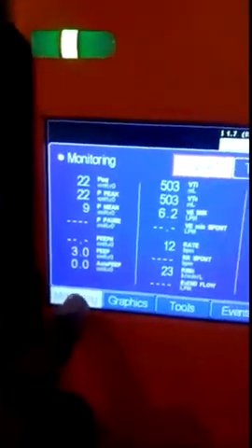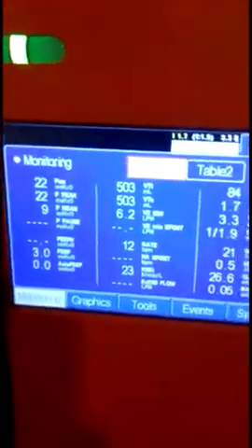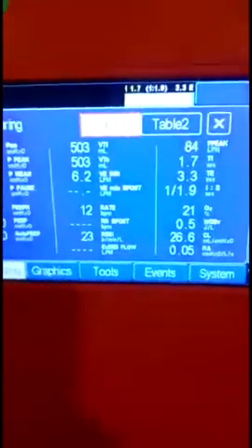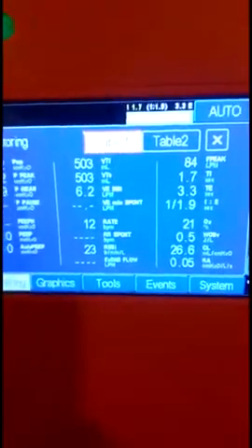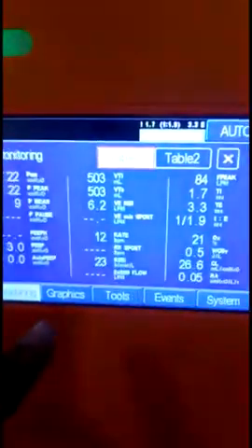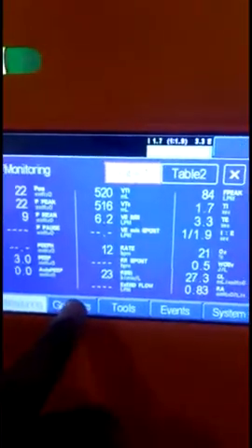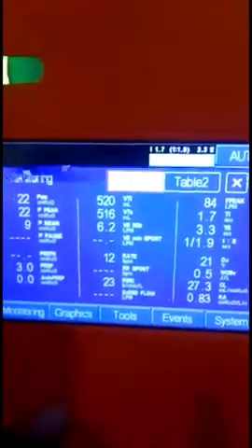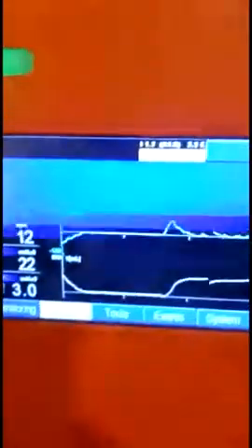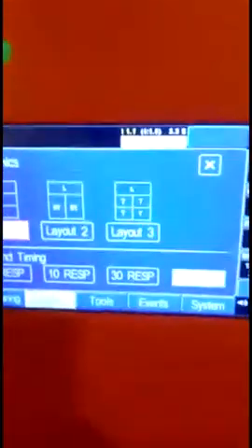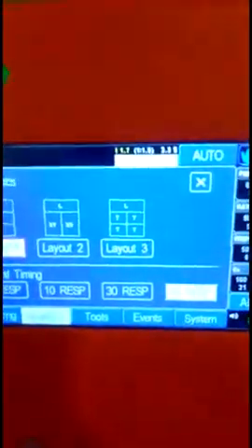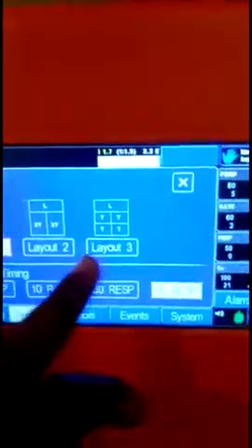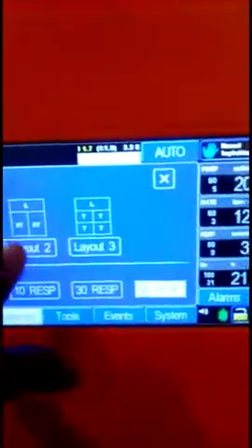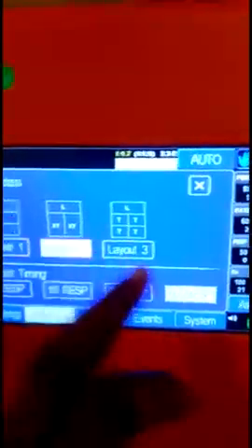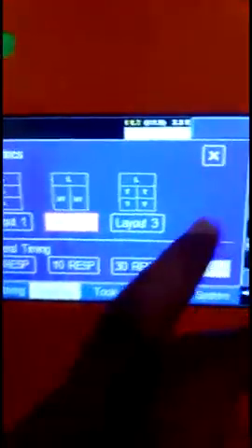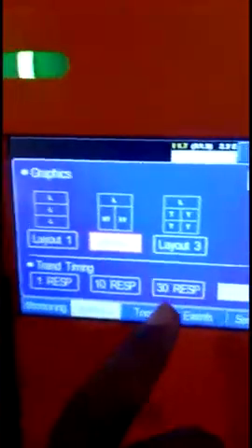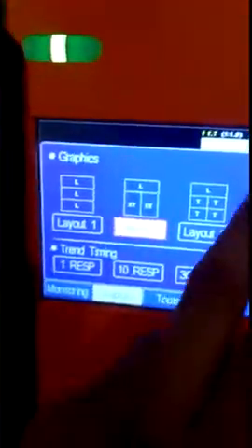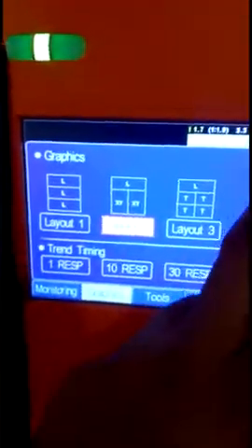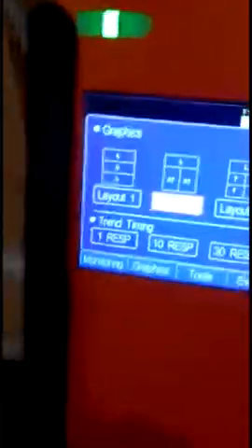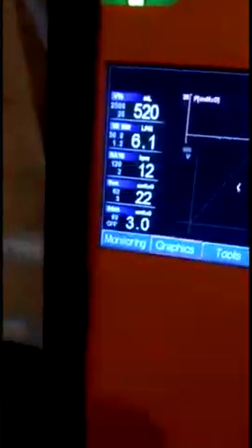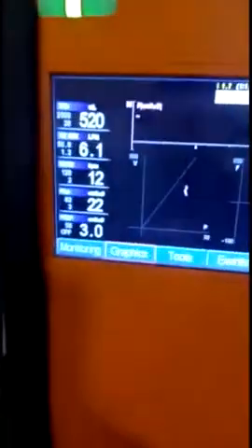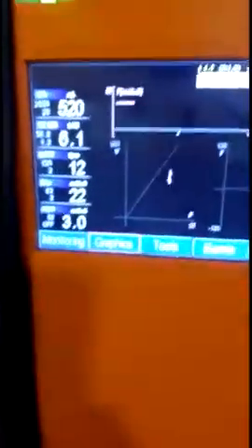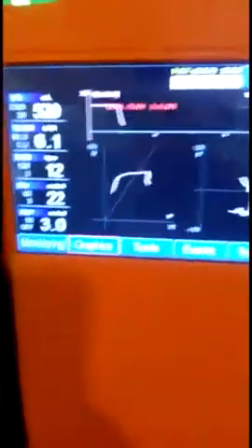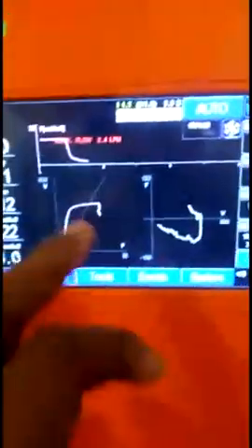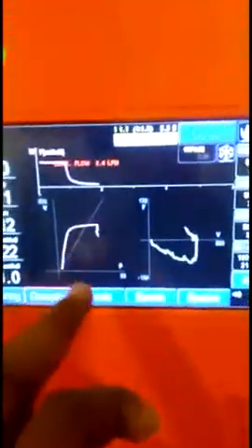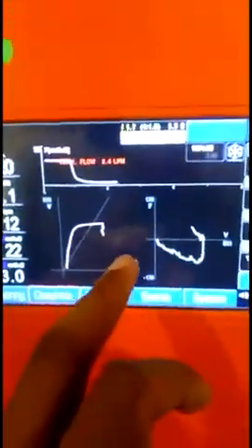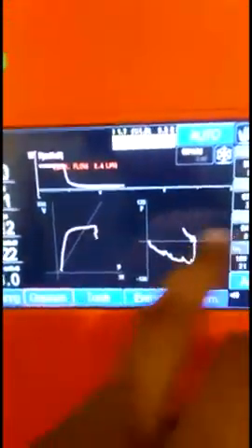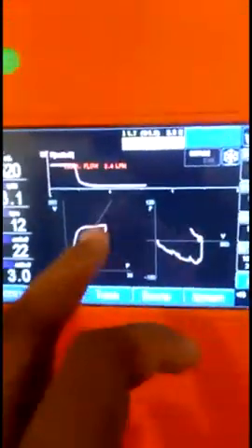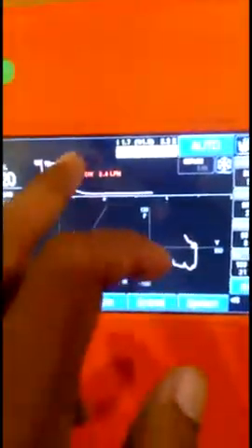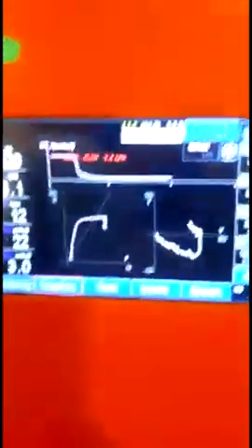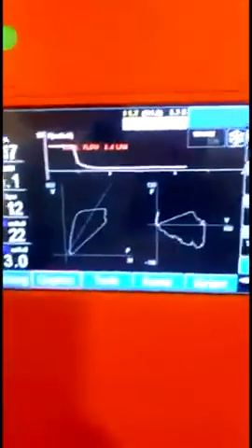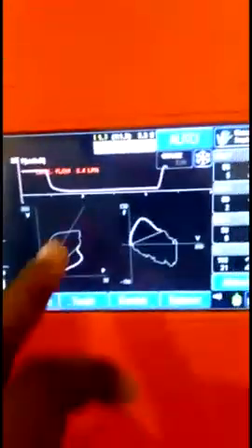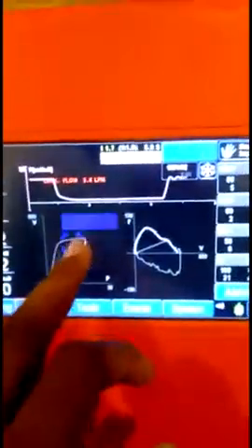If you want to see the advanced monitored parameters, you just press the monitoring button, and all the advanced monitoring parameters will appear on a single screen with a single touch.